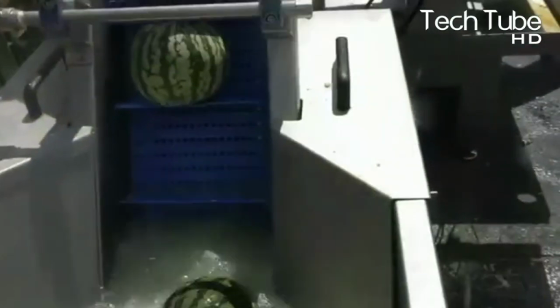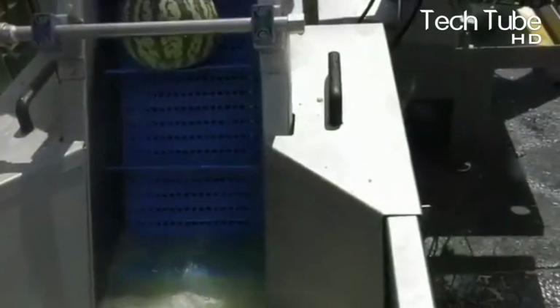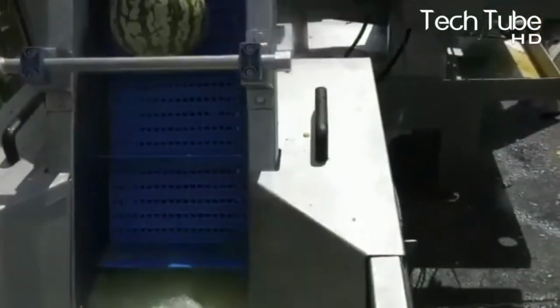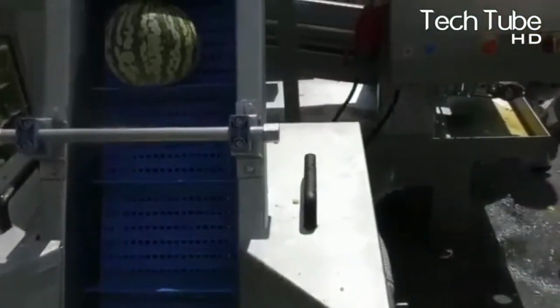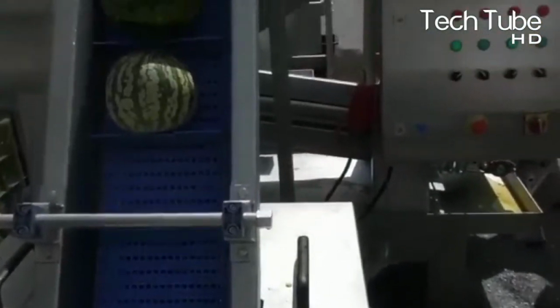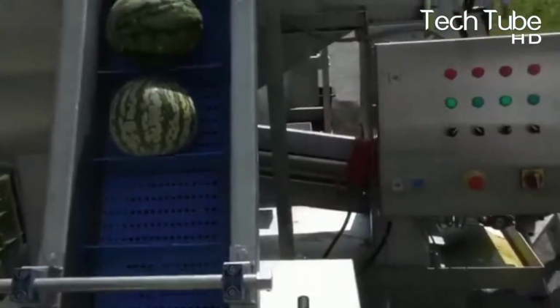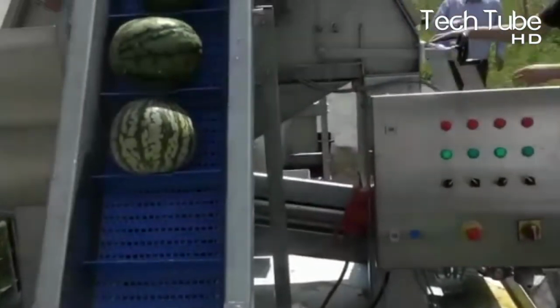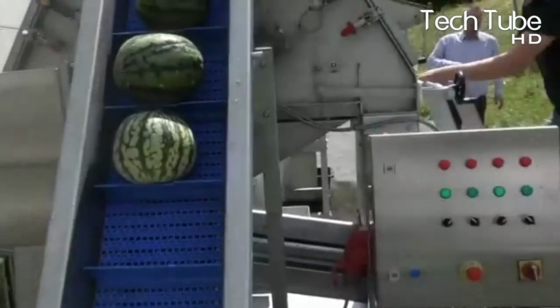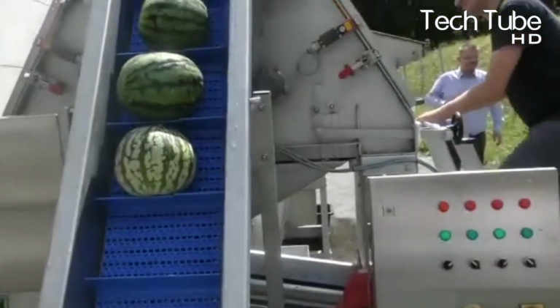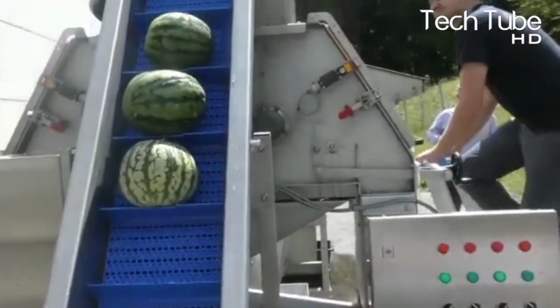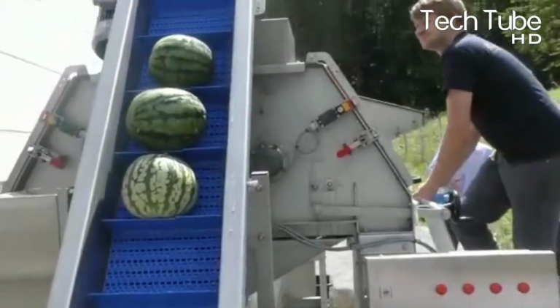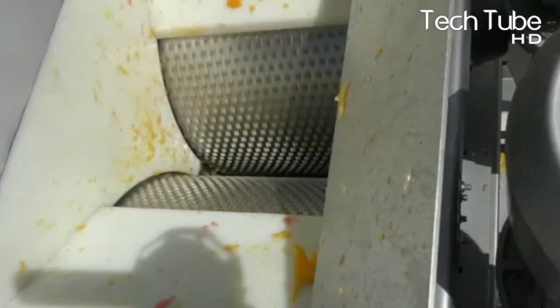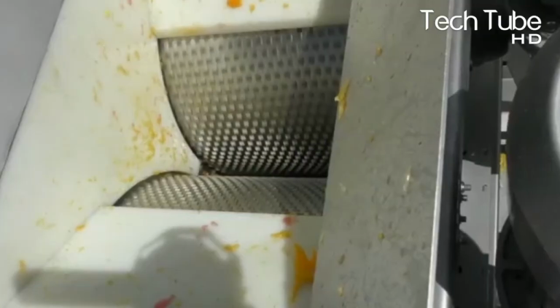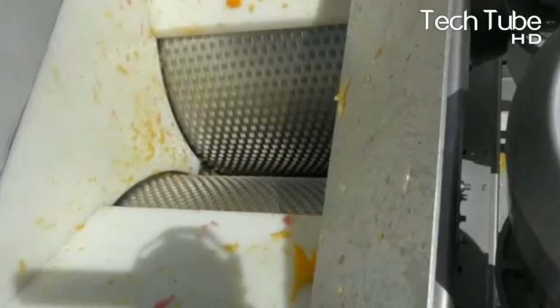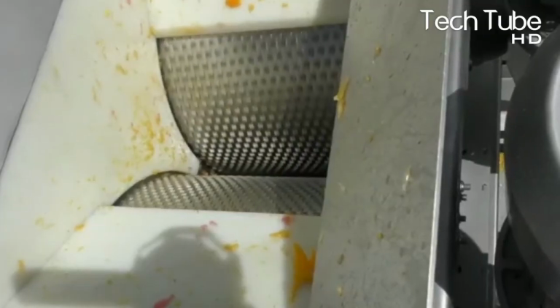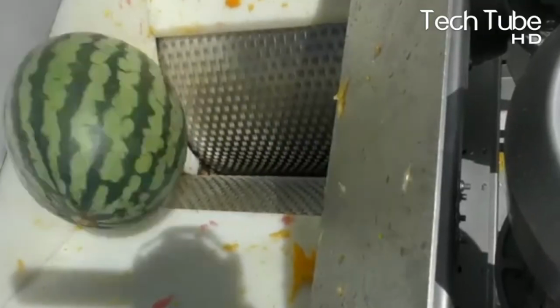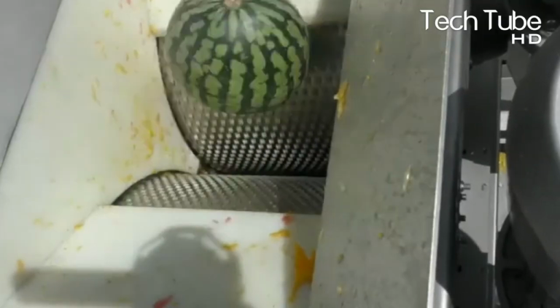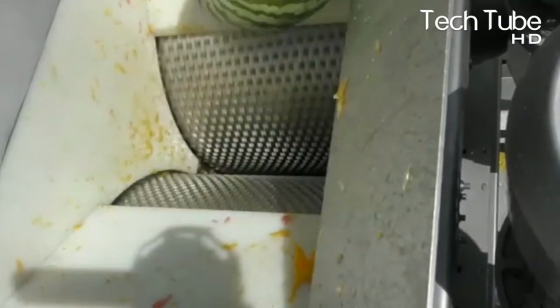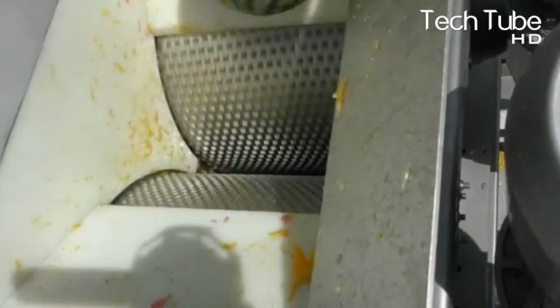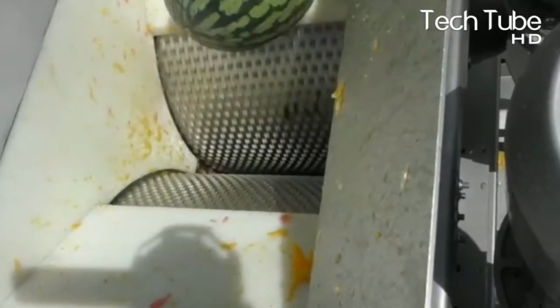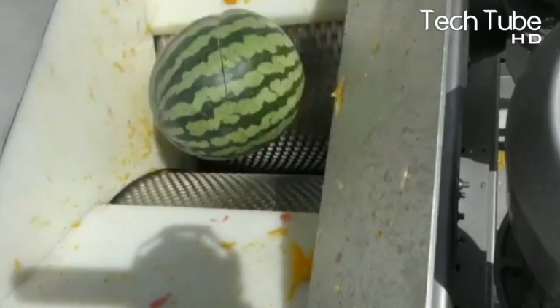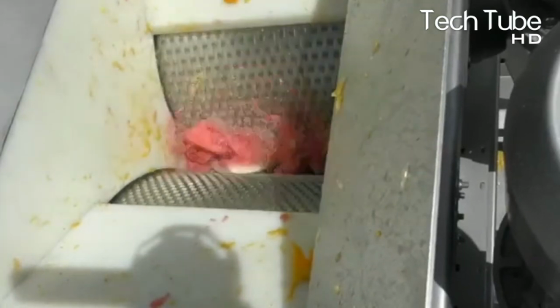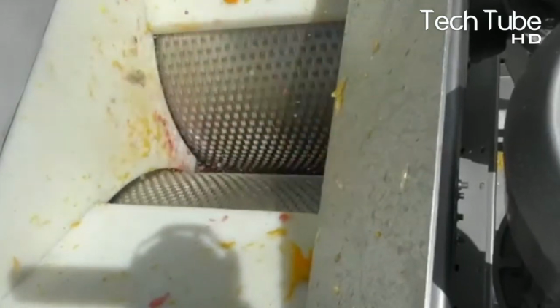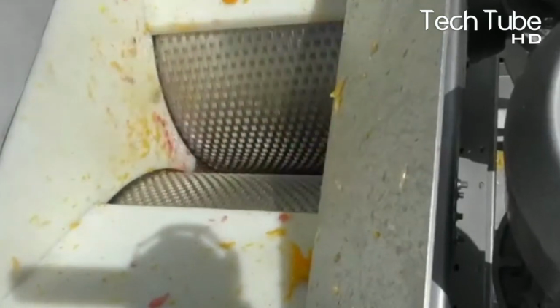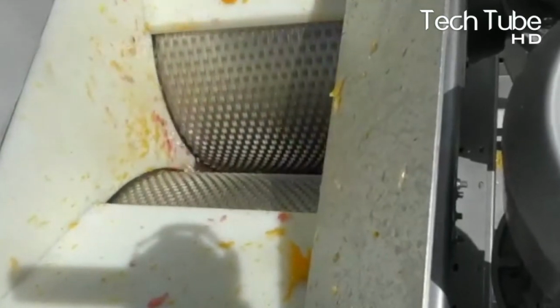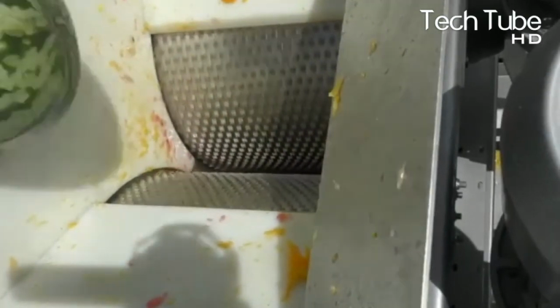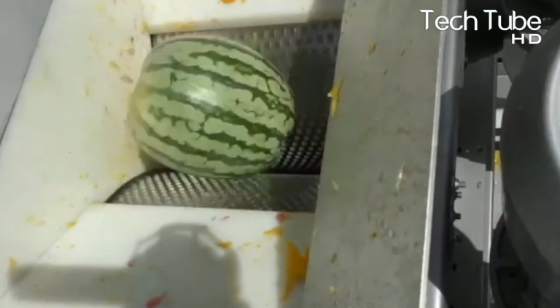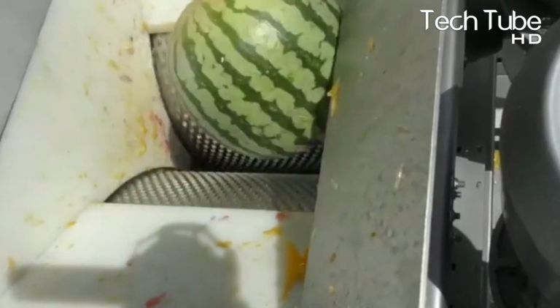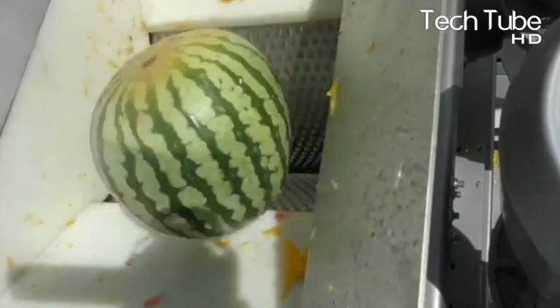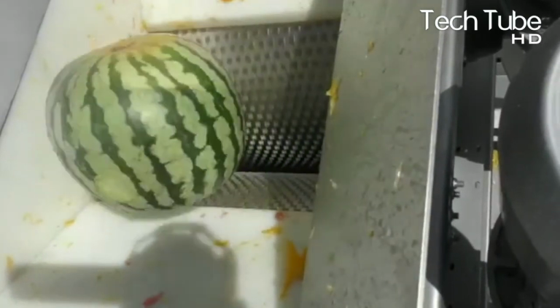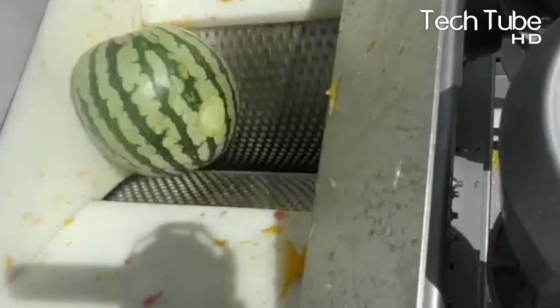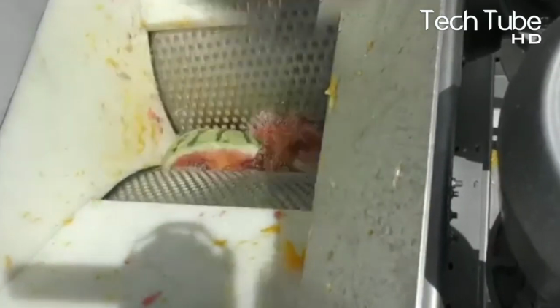Watermelon Juice. The watermelons are initially washed to dust off the mud that comes from the farms. They are then escalated towards the grinding section, which will convert the entire fruit into fresh juice.